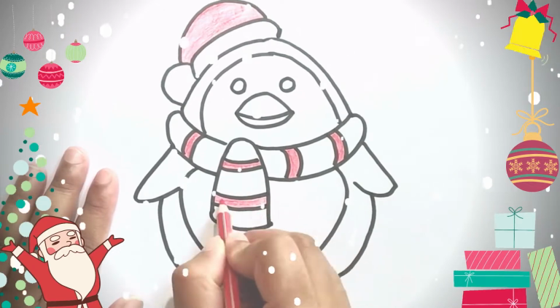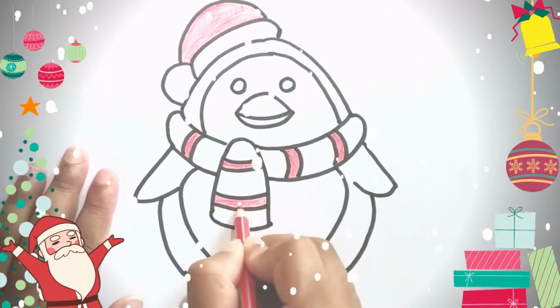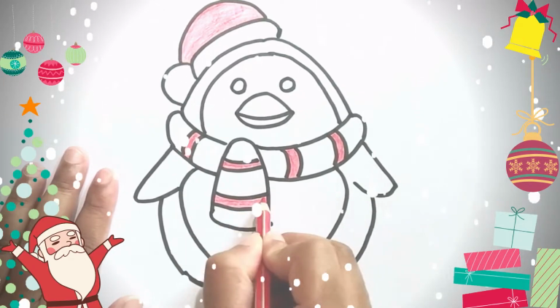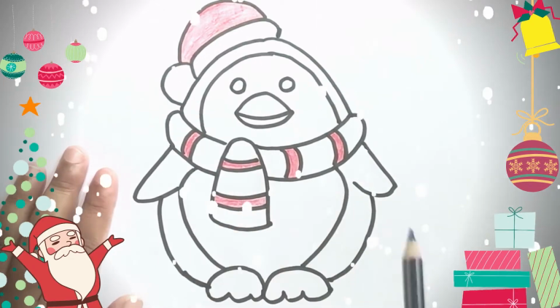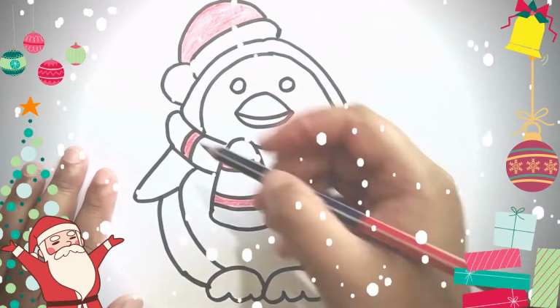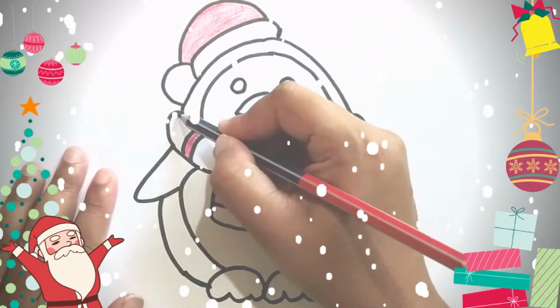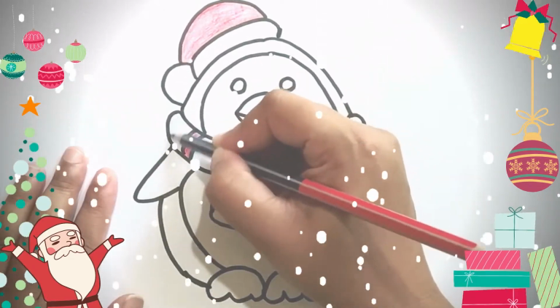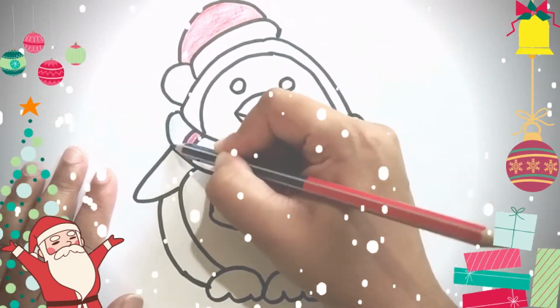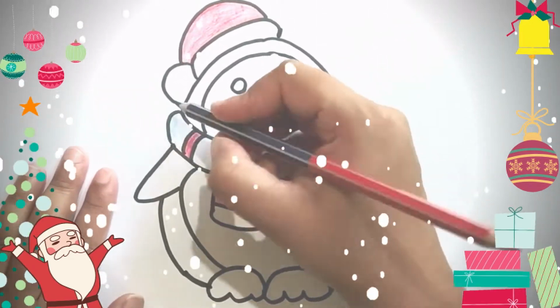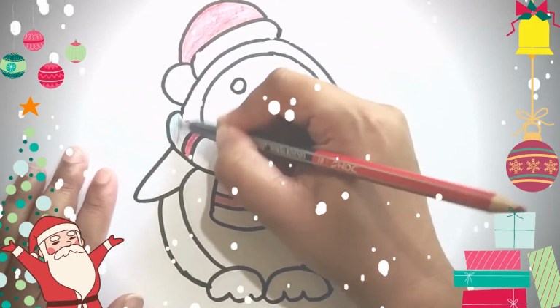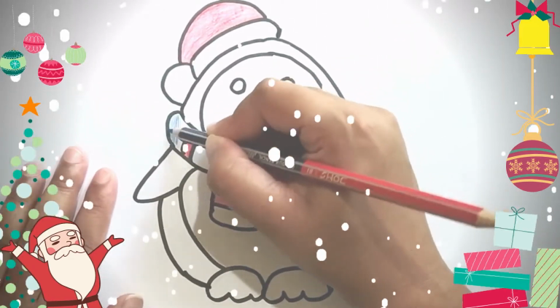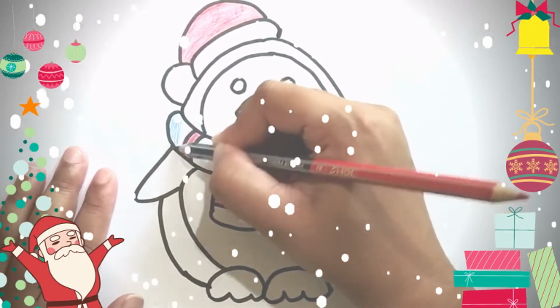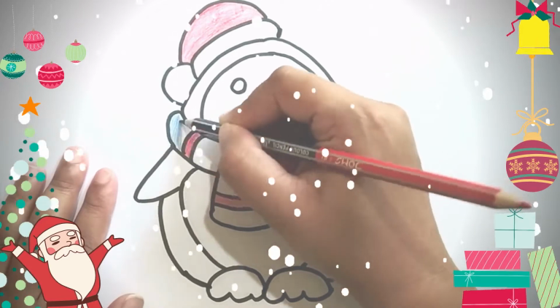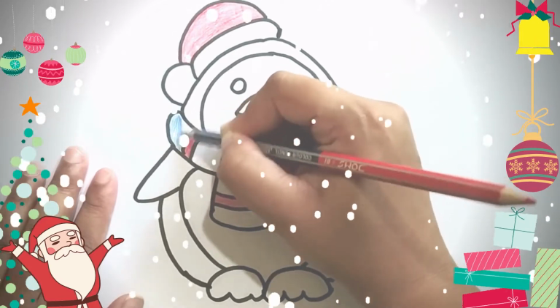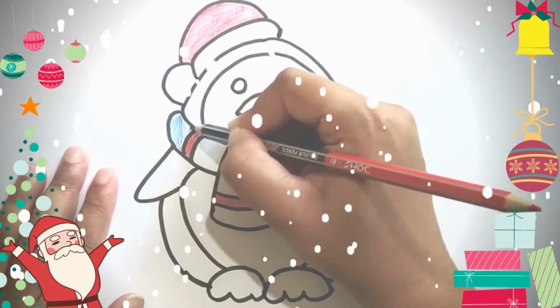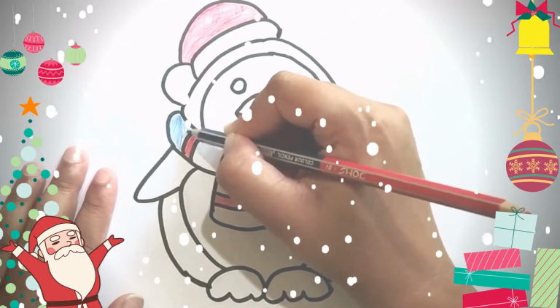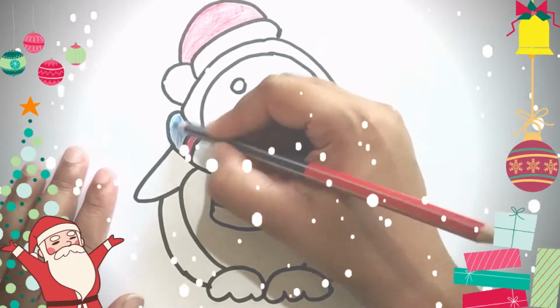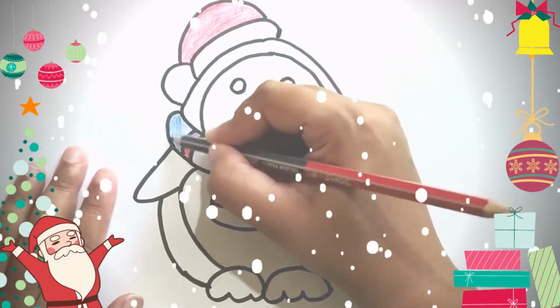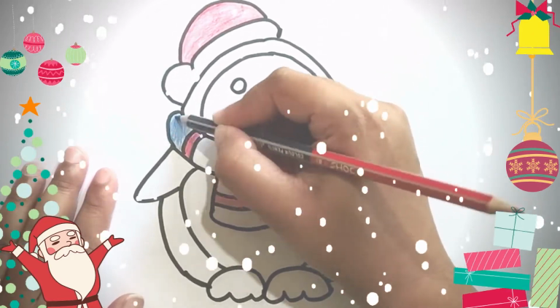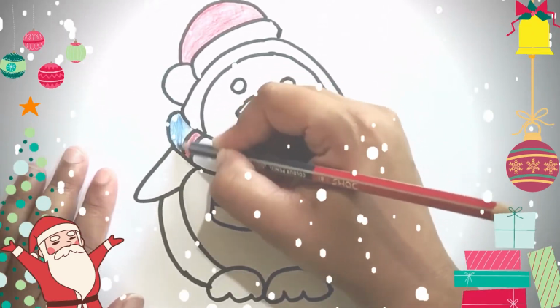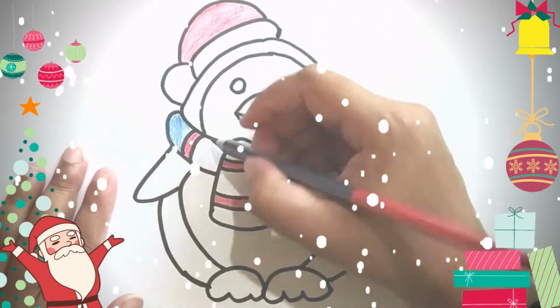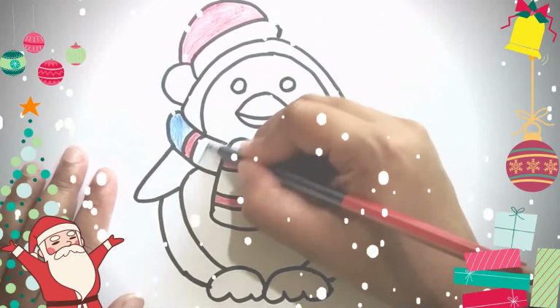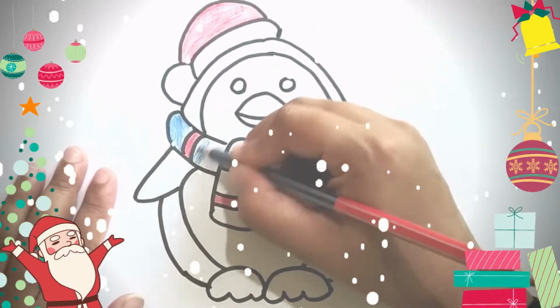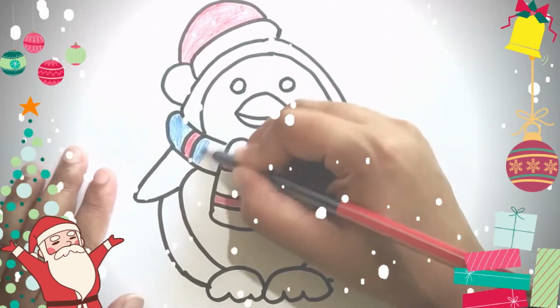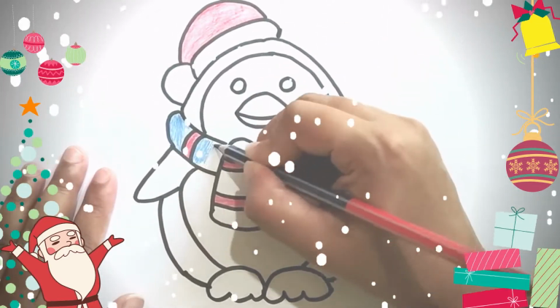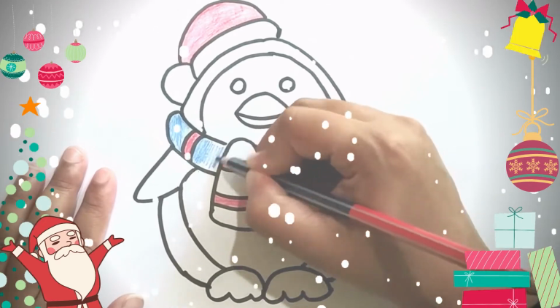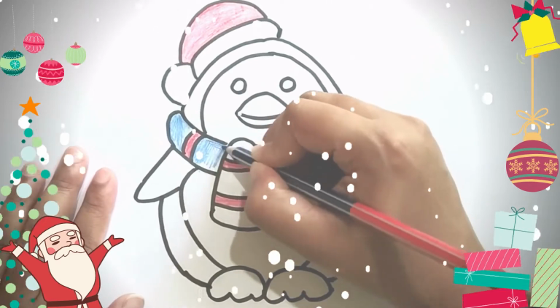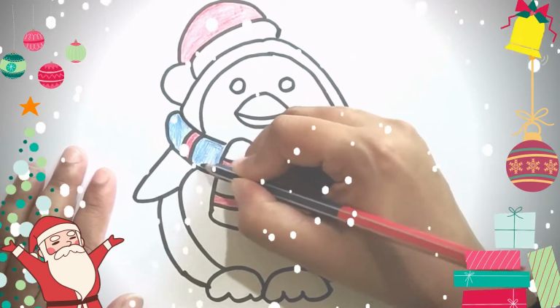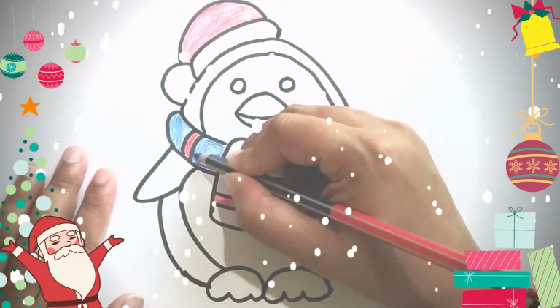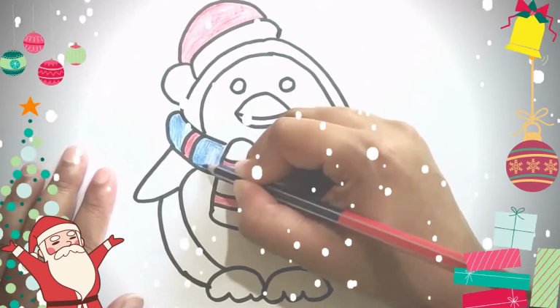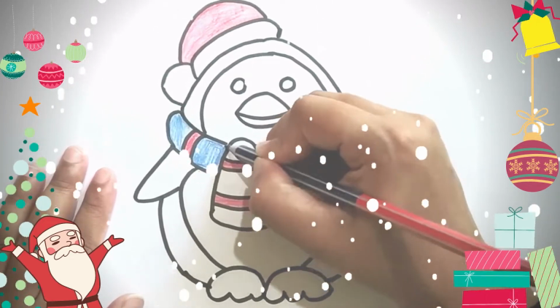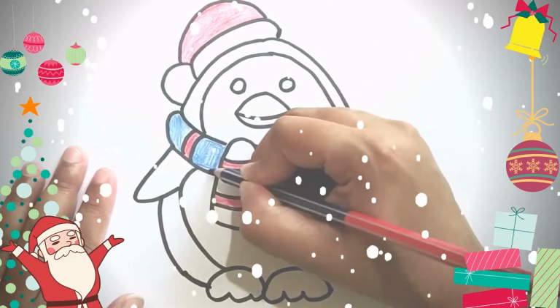A, B, C, D, E, F, G, H, I, J, K, L, M, N, O, P, Q, R, S, T, U, V, W, X, Y, and Z.